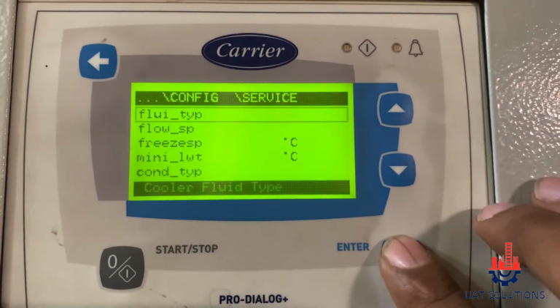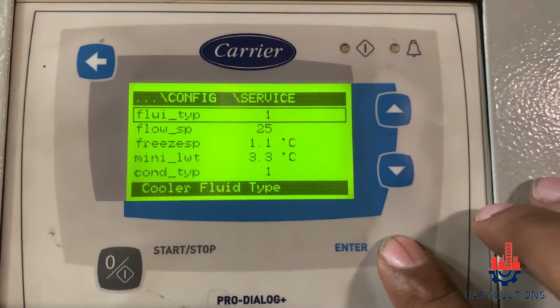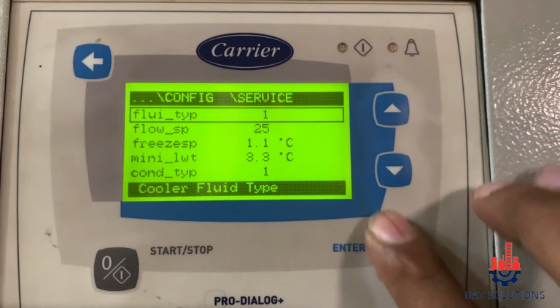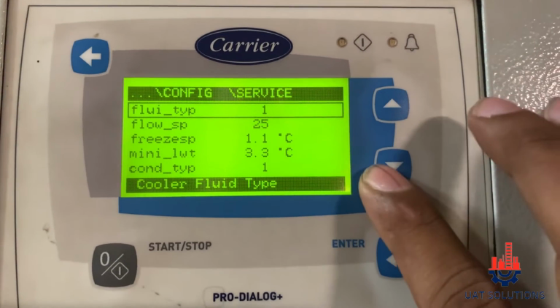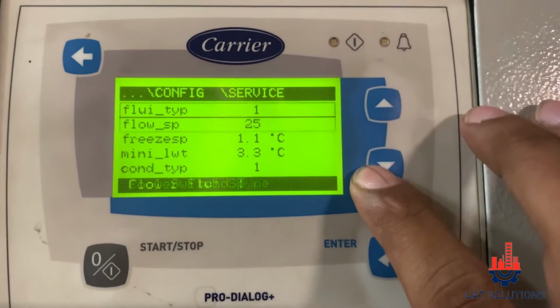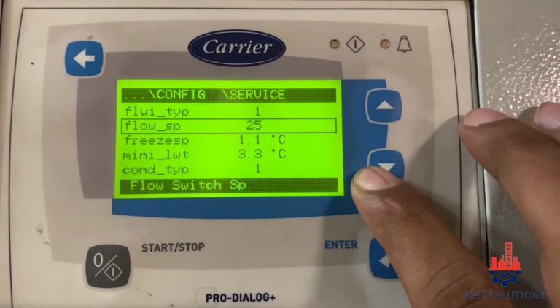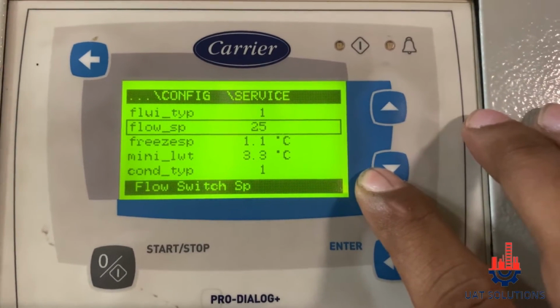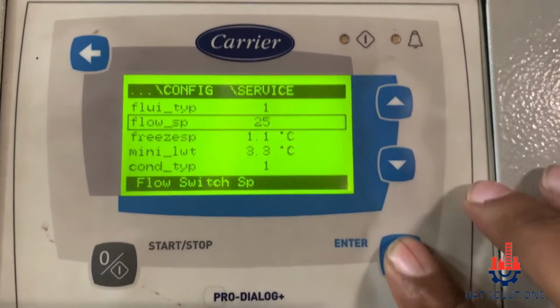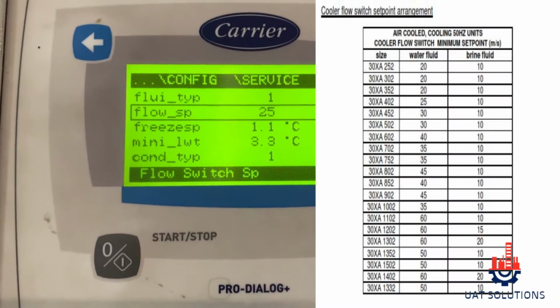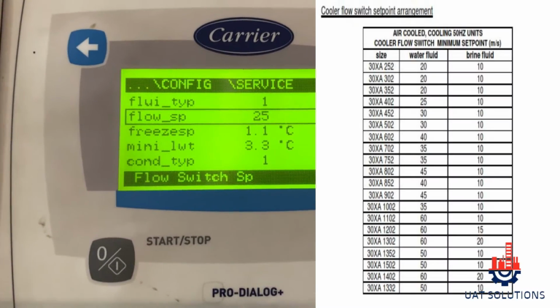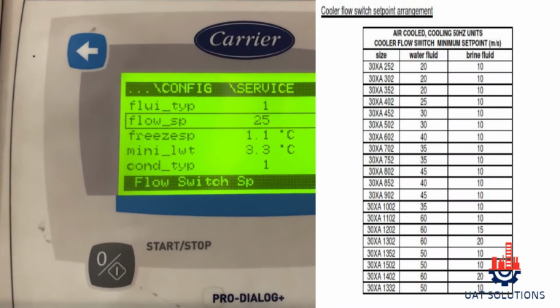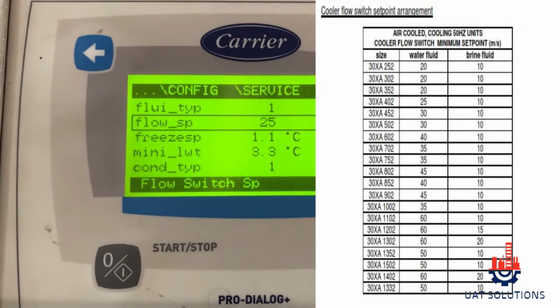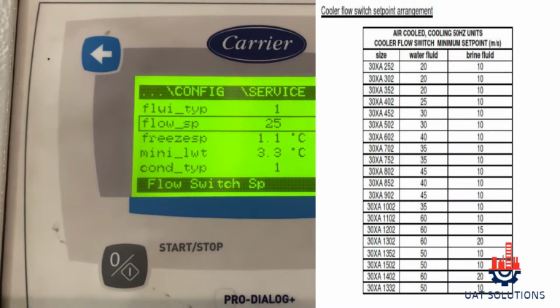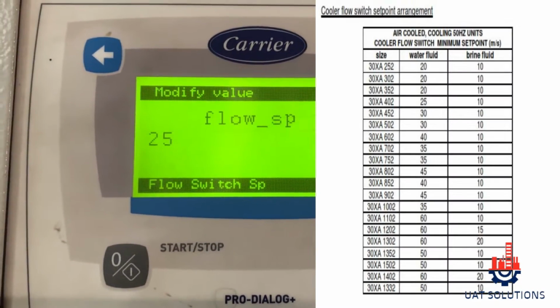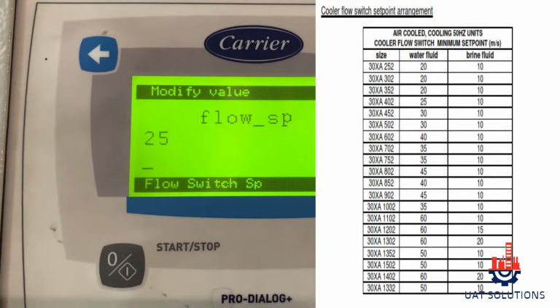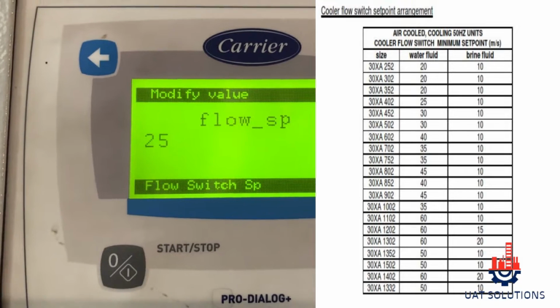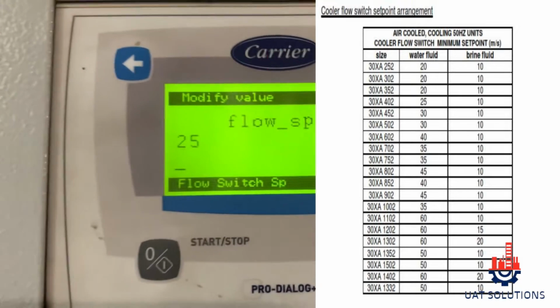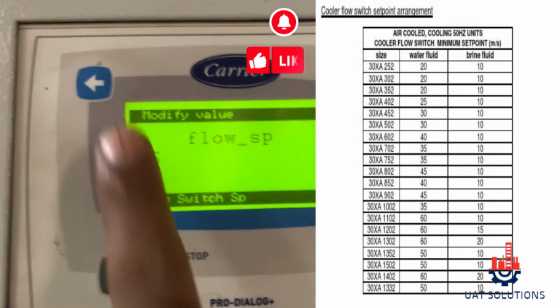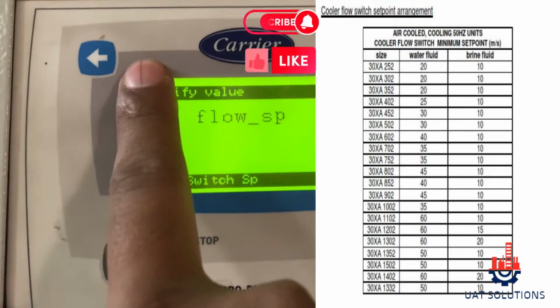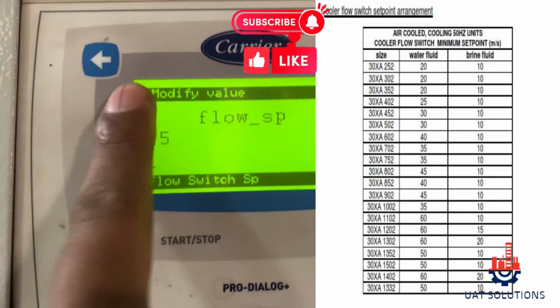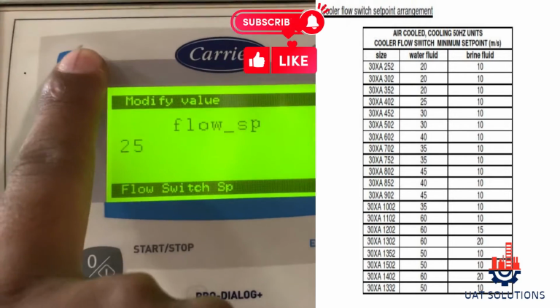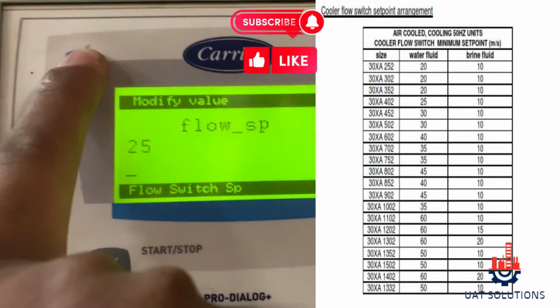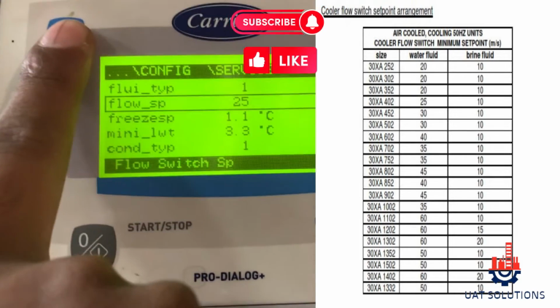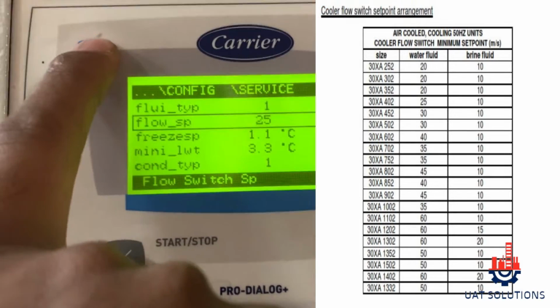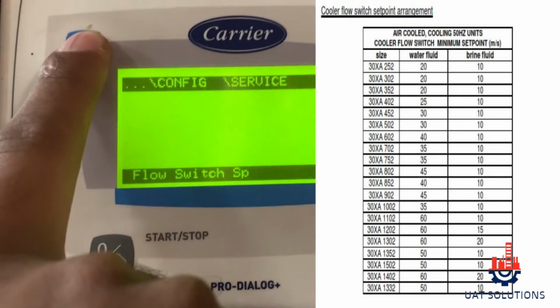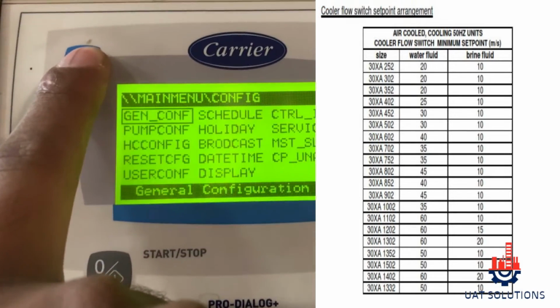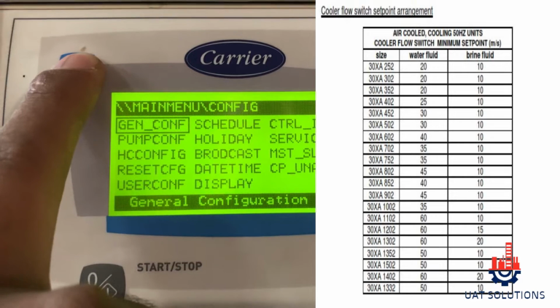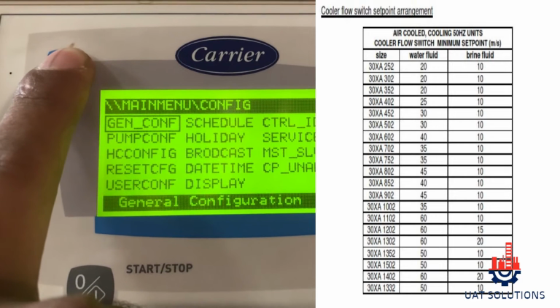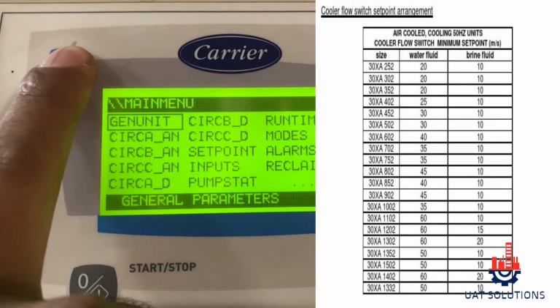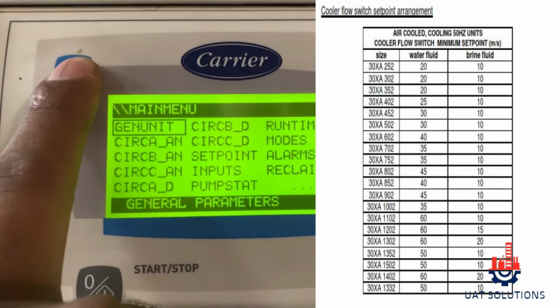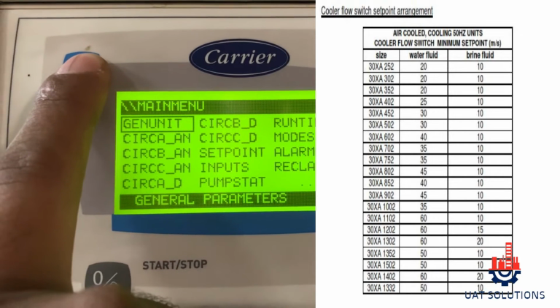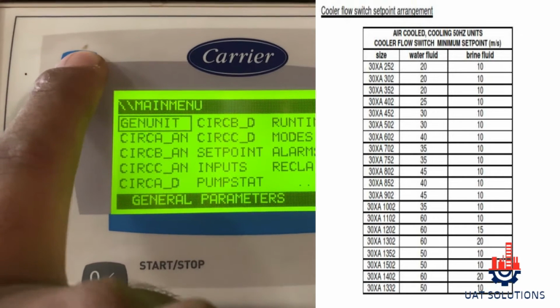Scroll down to flow switch setpoint and make sure the setpoint is selected as per the chiller model shown in the chart. To change the setpoint, press enter and change to the required value, then press enter again to save.